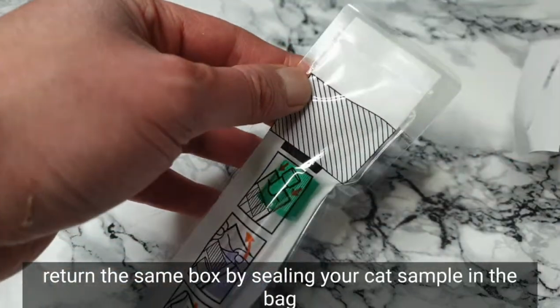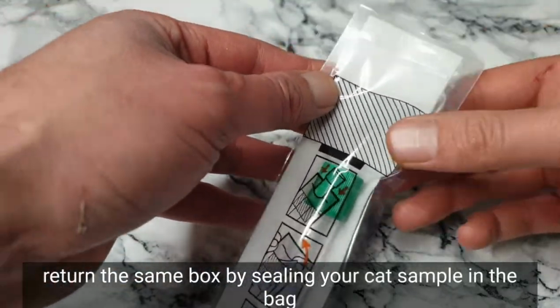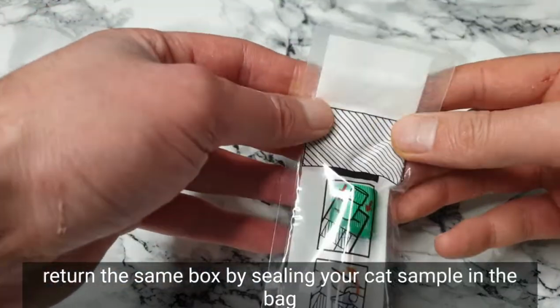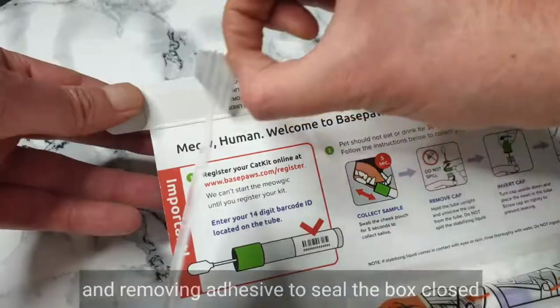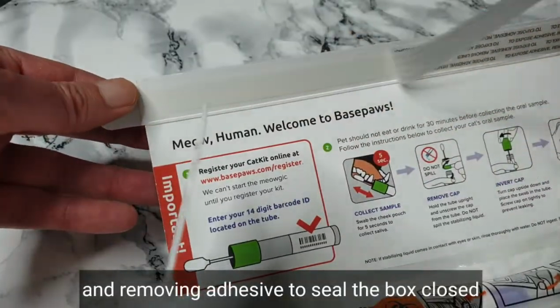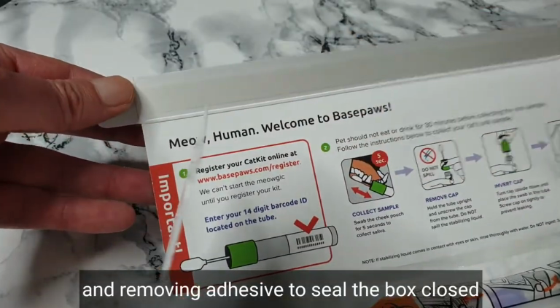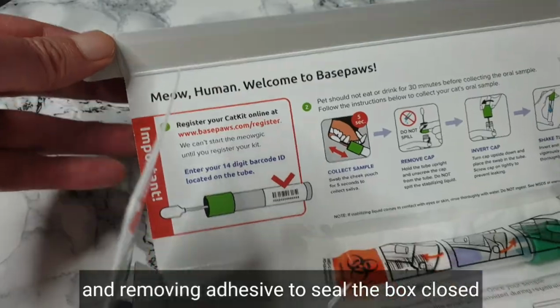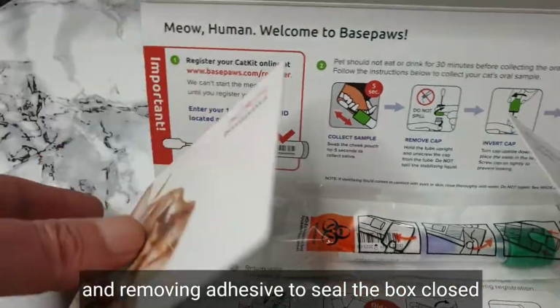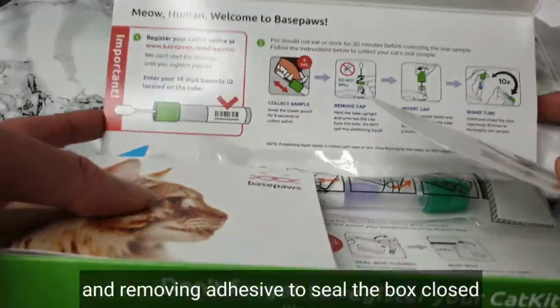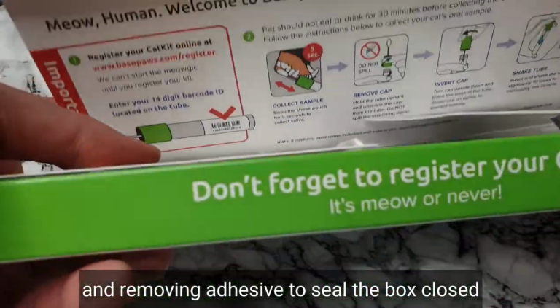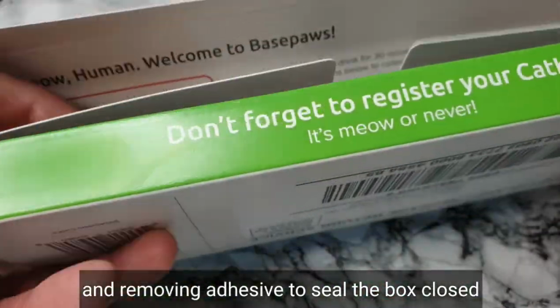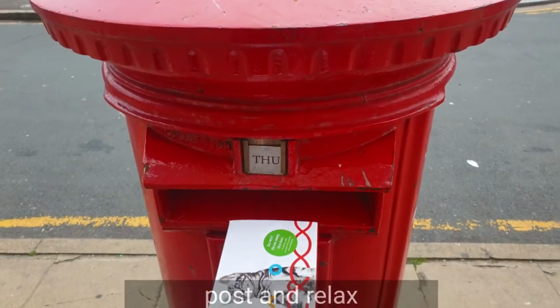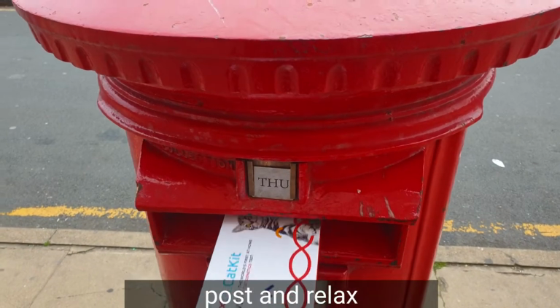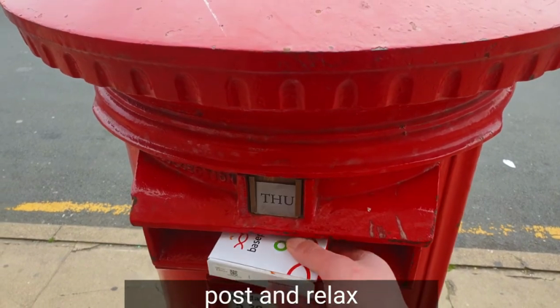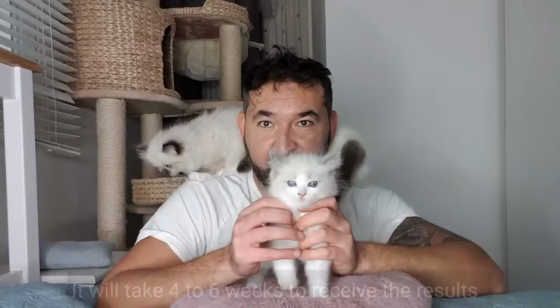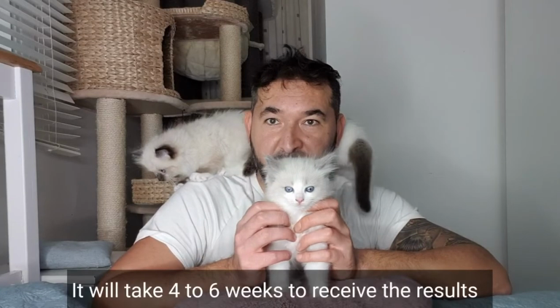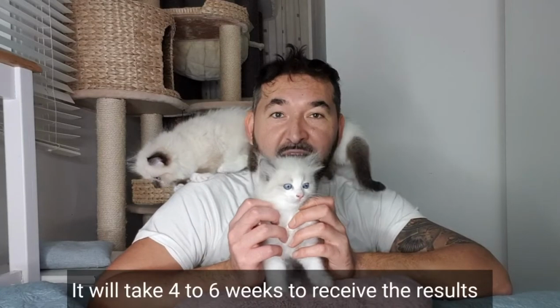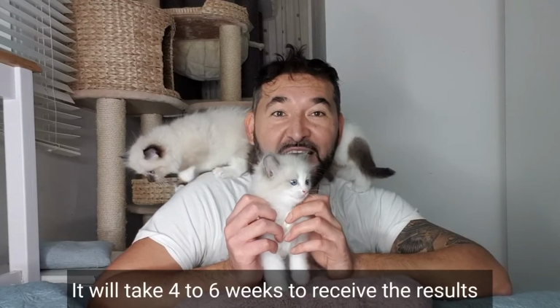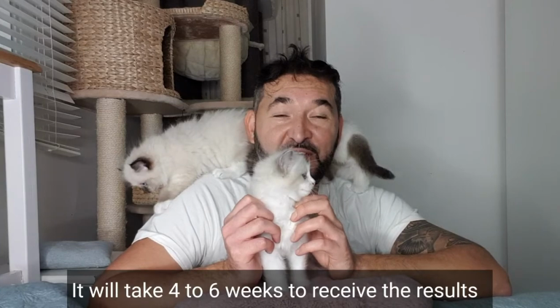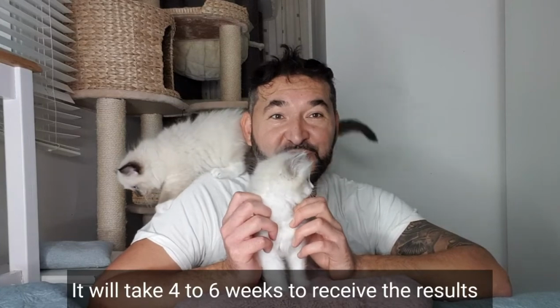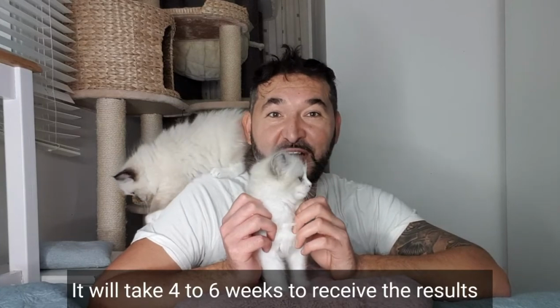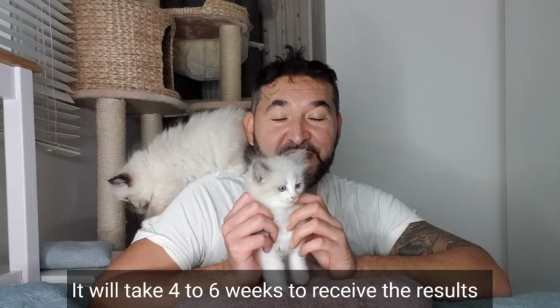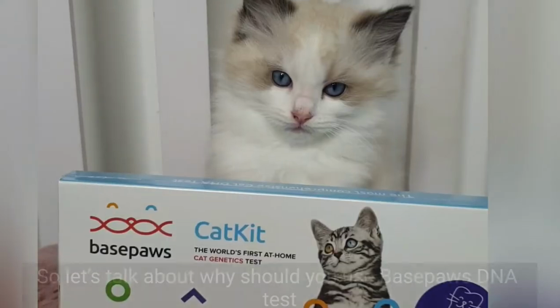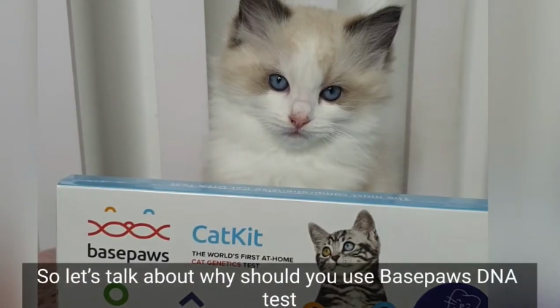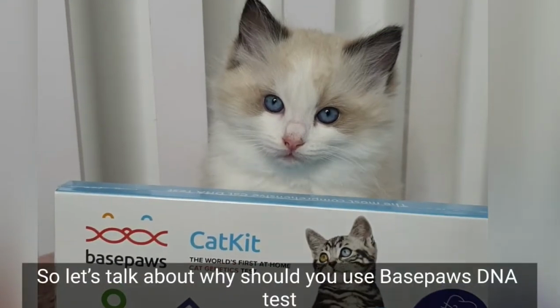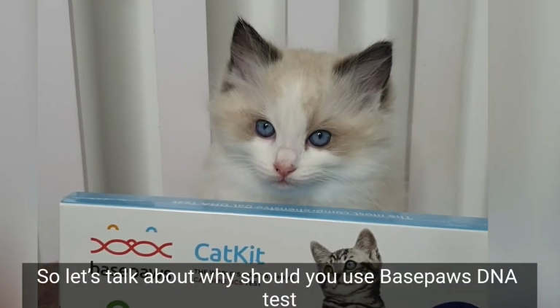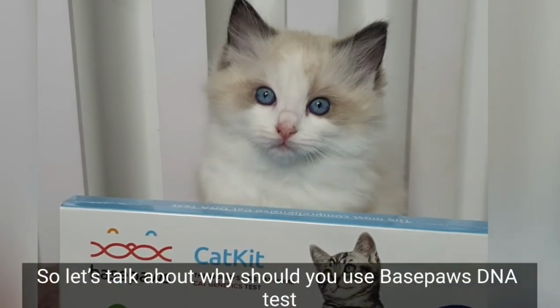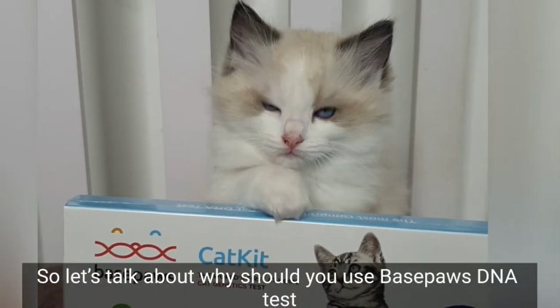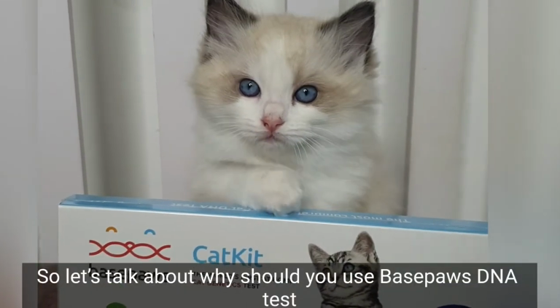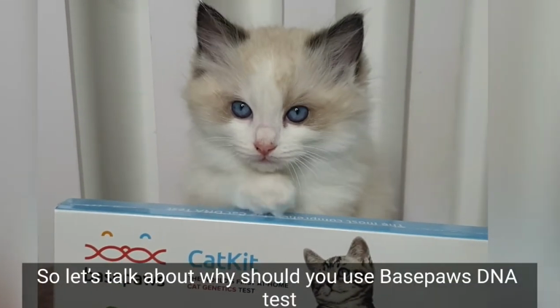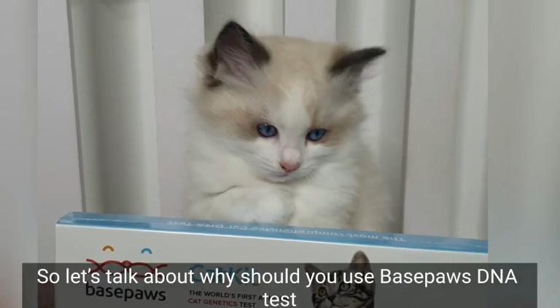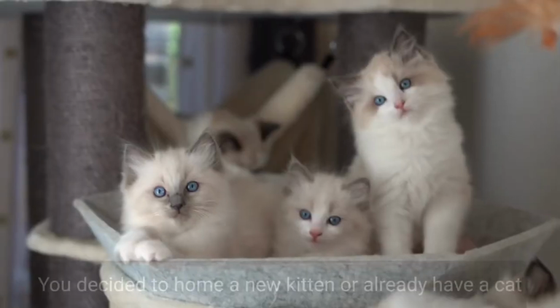Once all the steps are completed, return the sample in the same box by sealing your cat sample in the bag and removing the adhesive to seal the box closed. Post it and relax — it will take four to six weeks to receive your results.